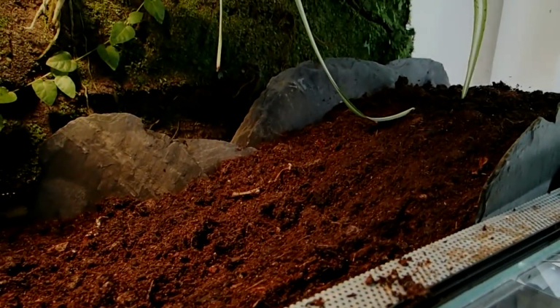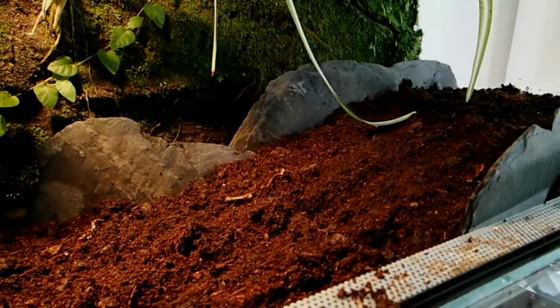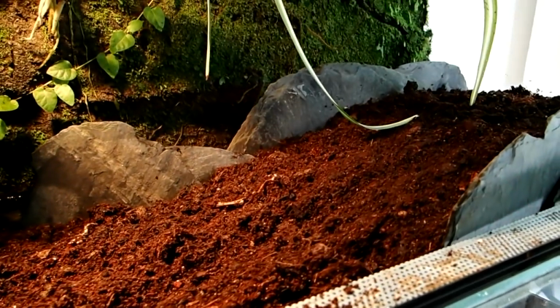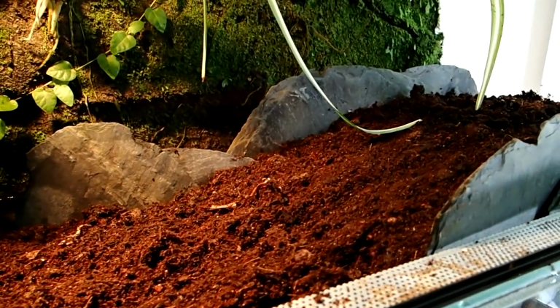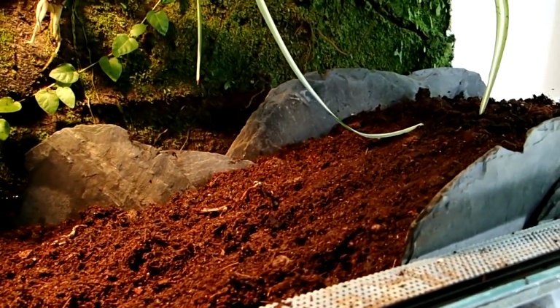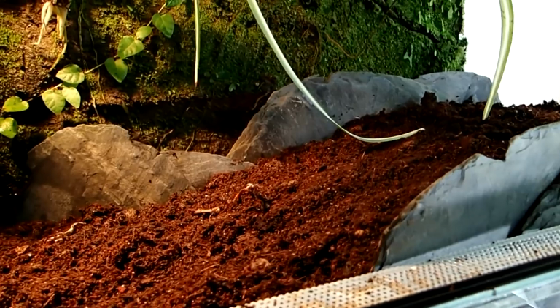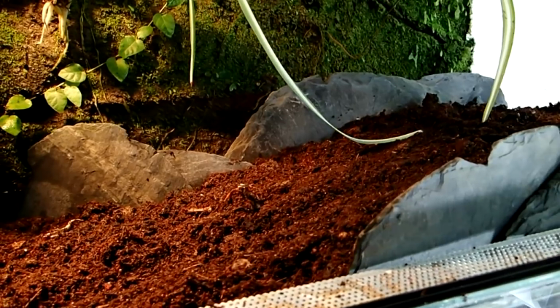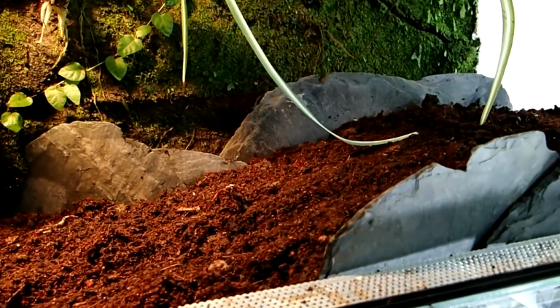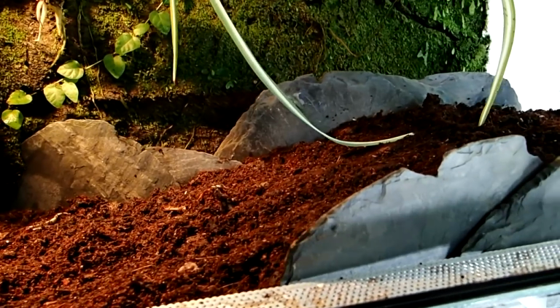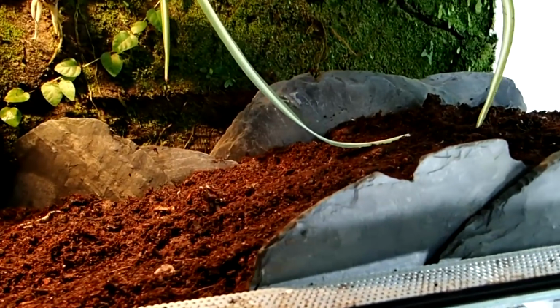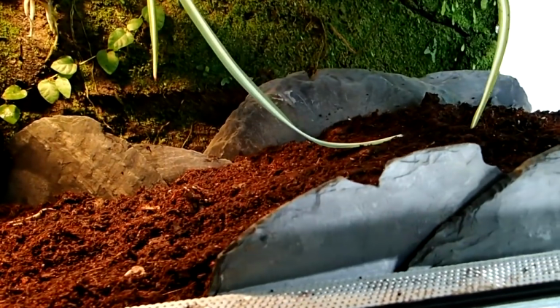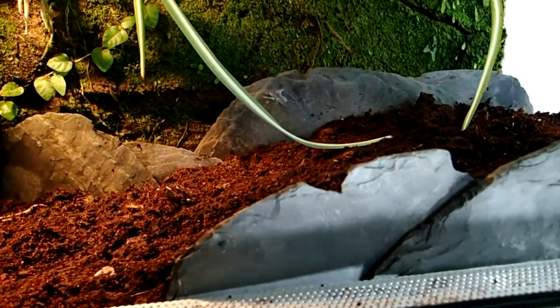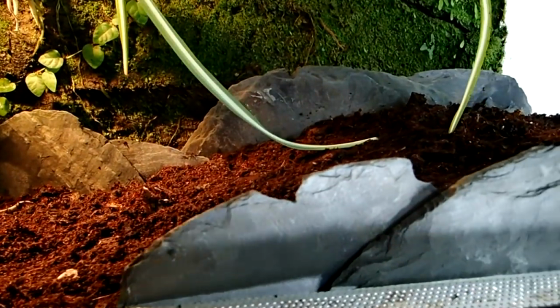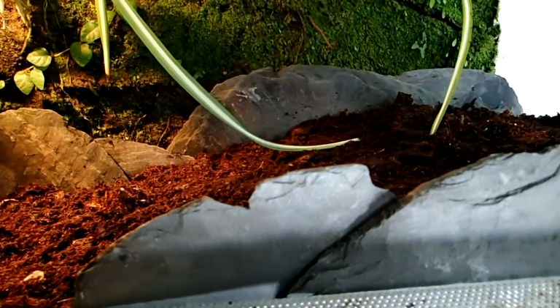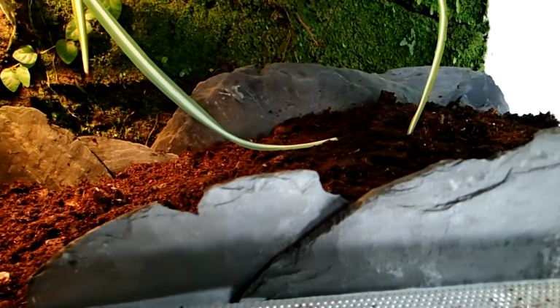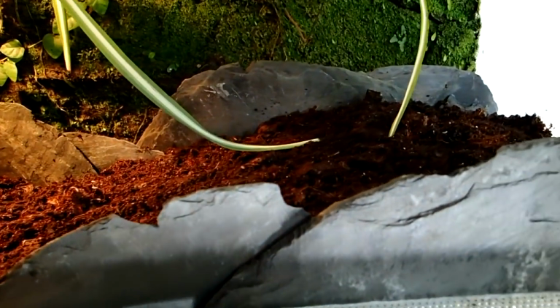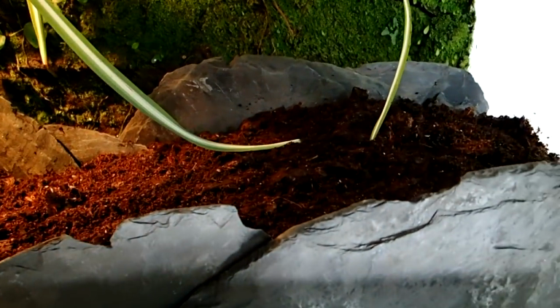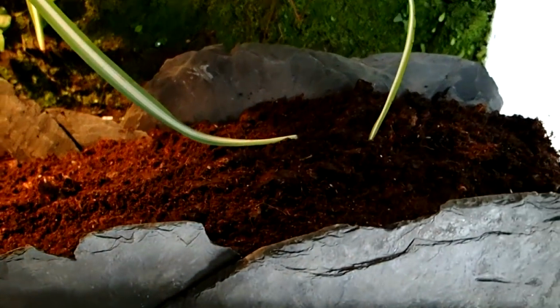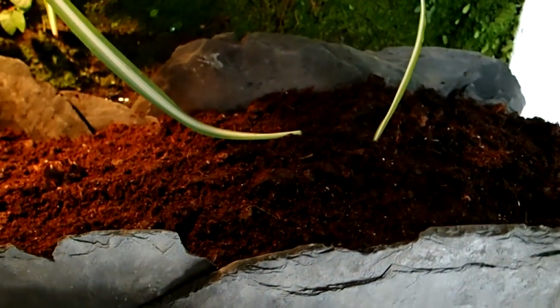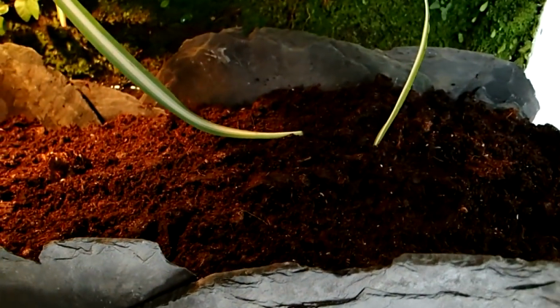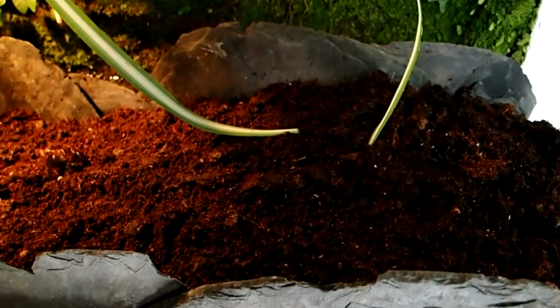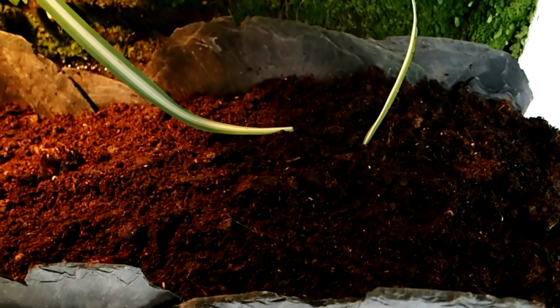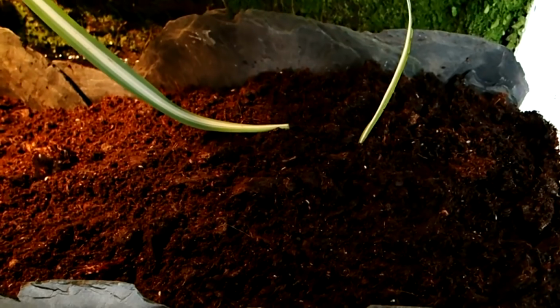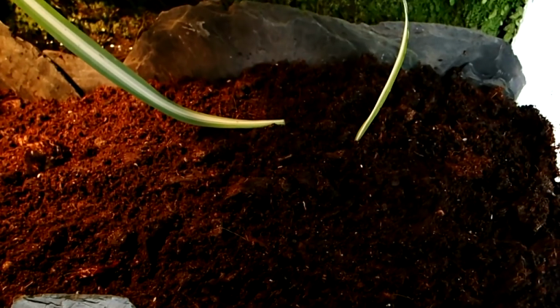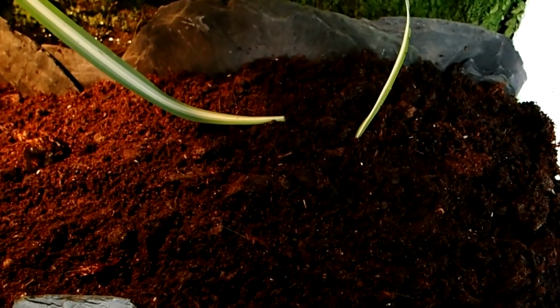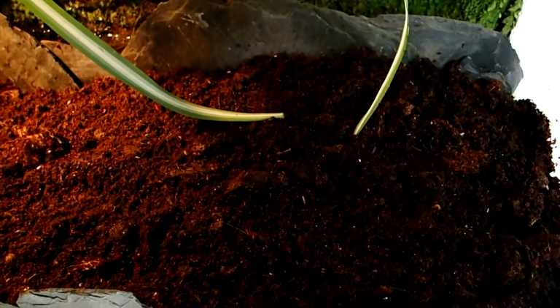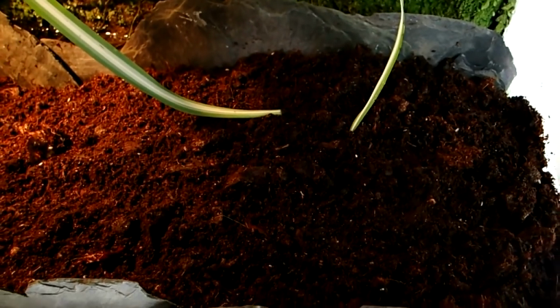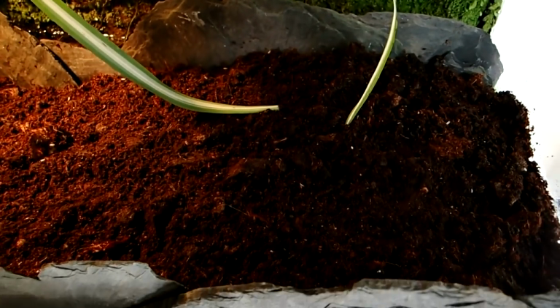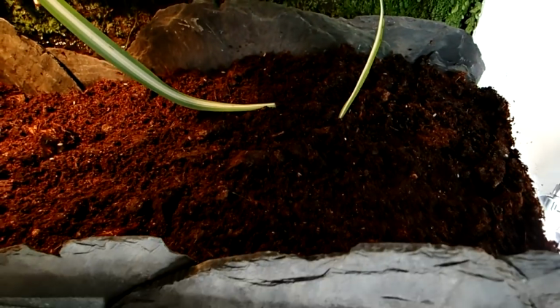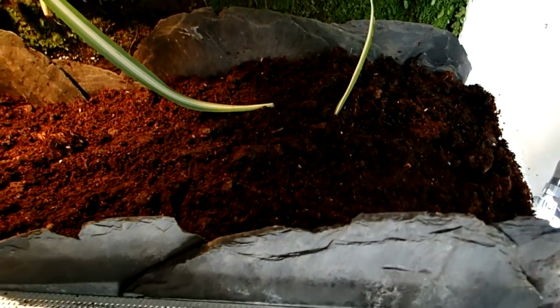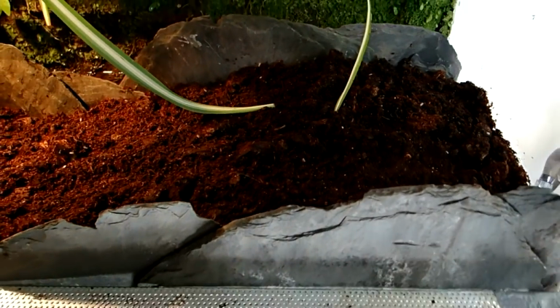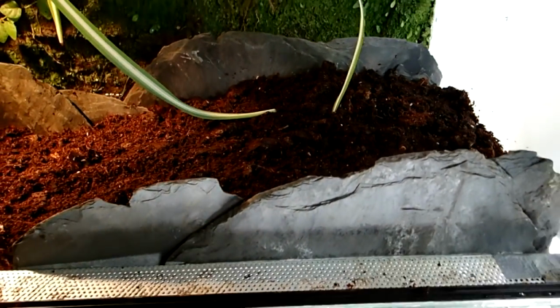As substrate I use a mixture of coconut coir and forest soil. This makes a good loose soil which still enables the skinks to build burrows.